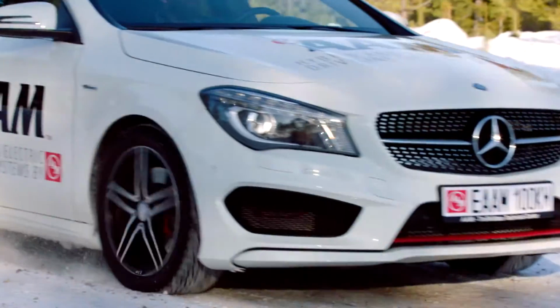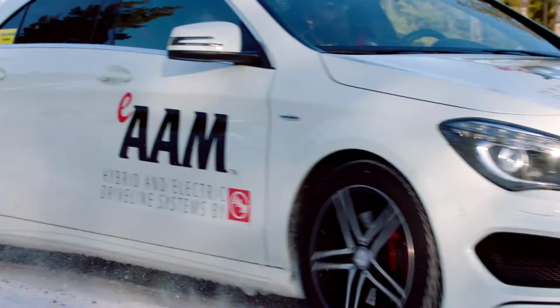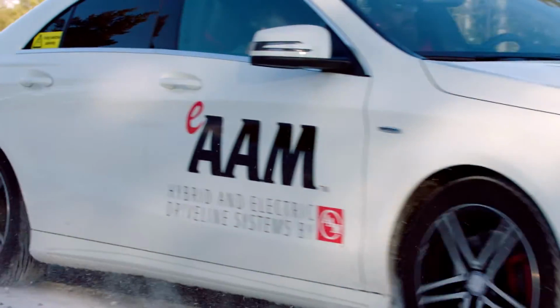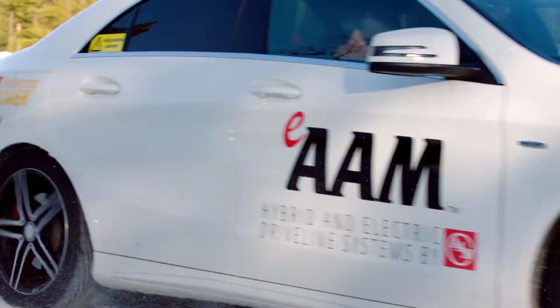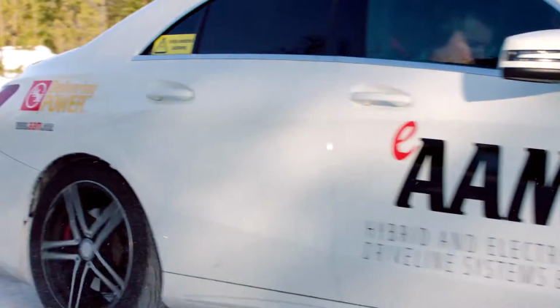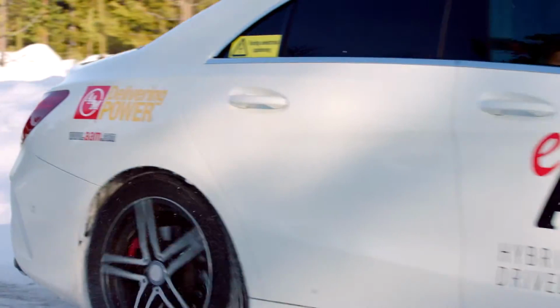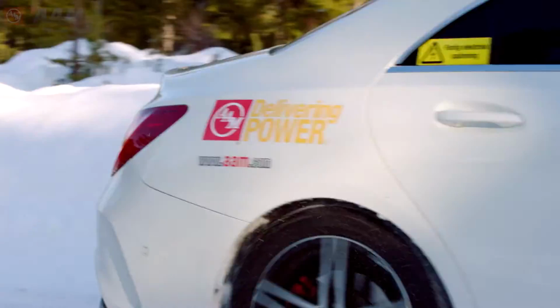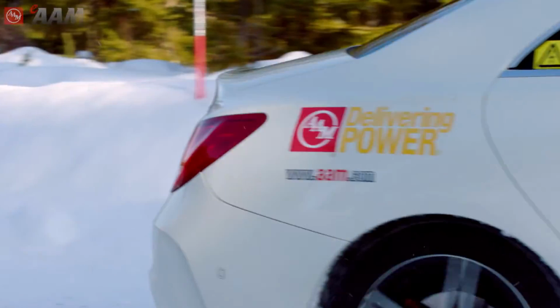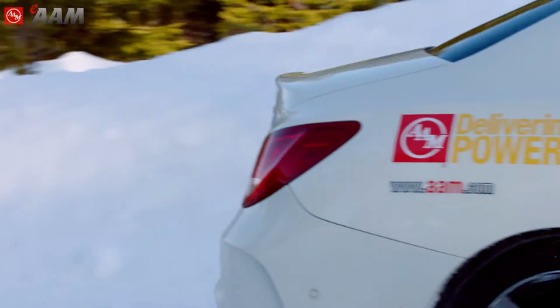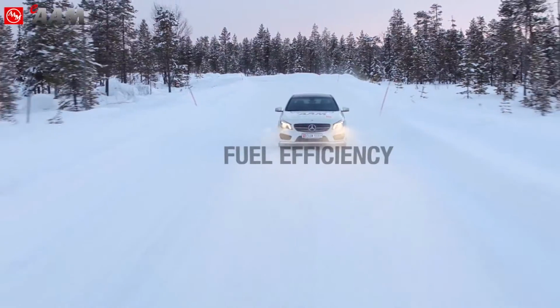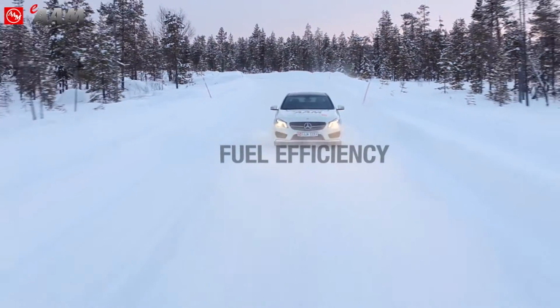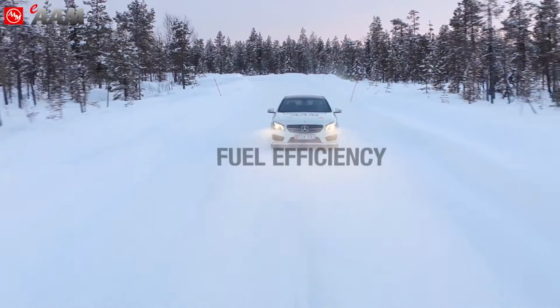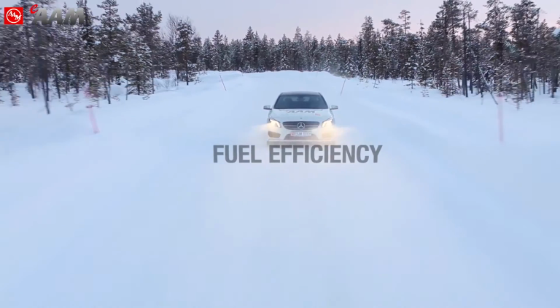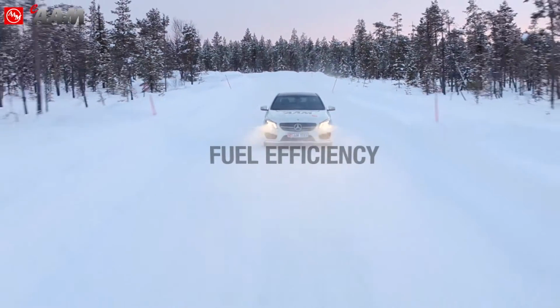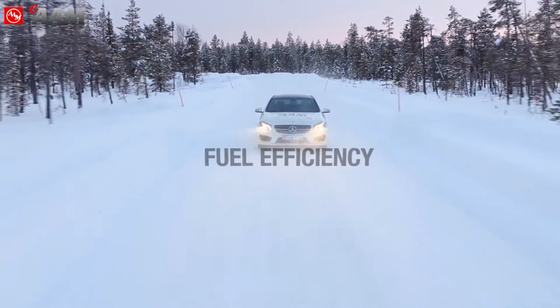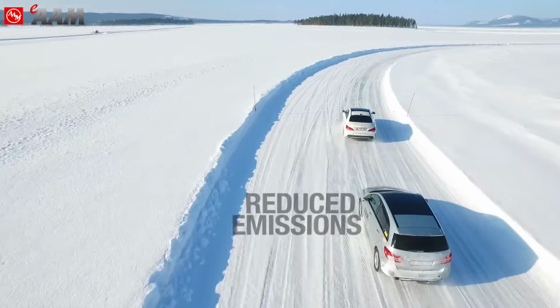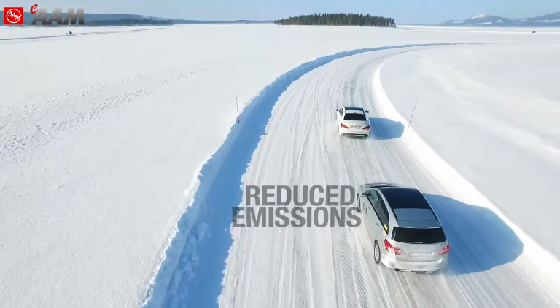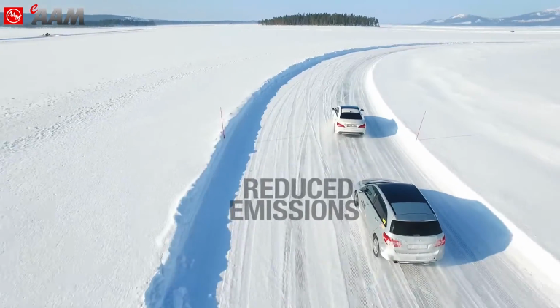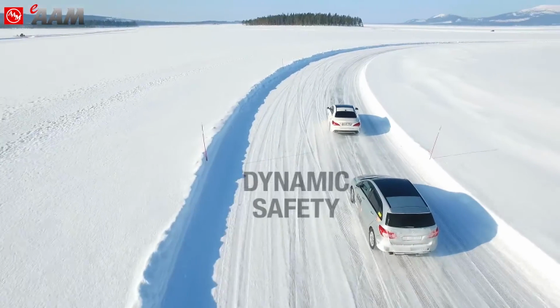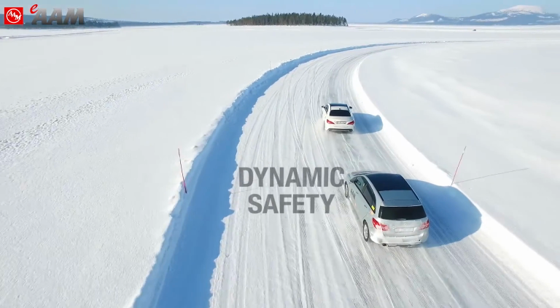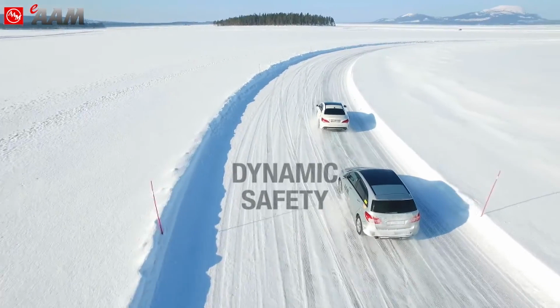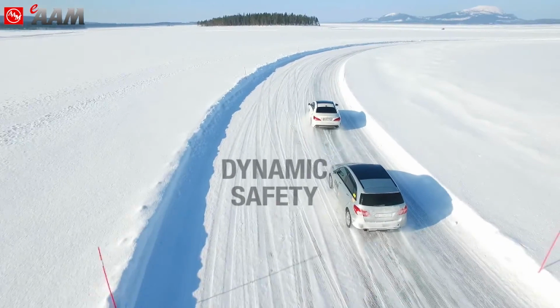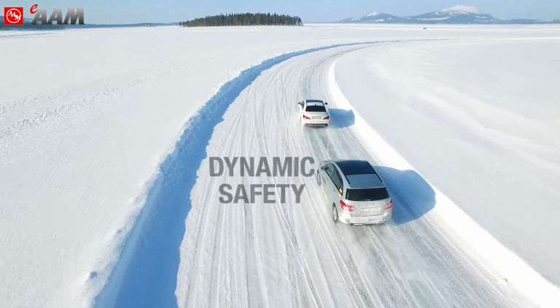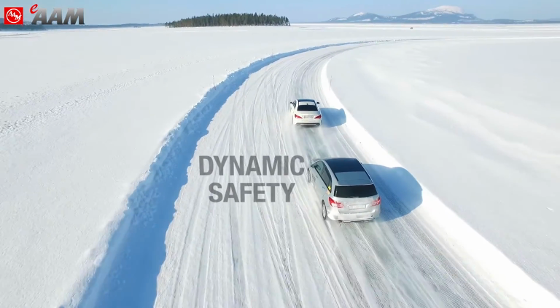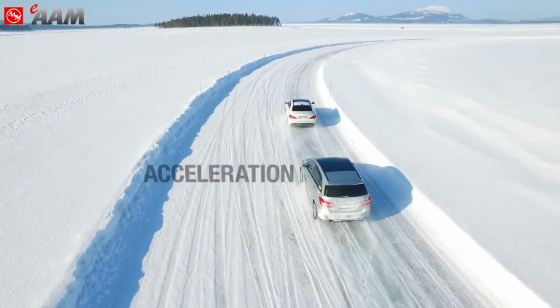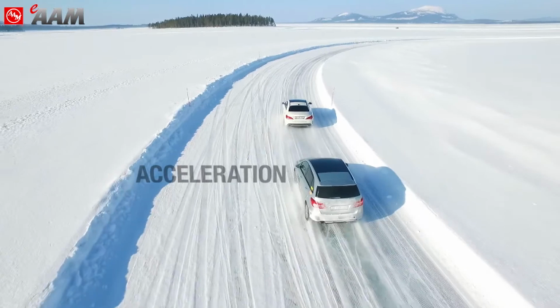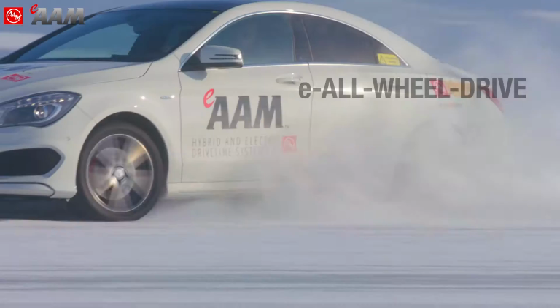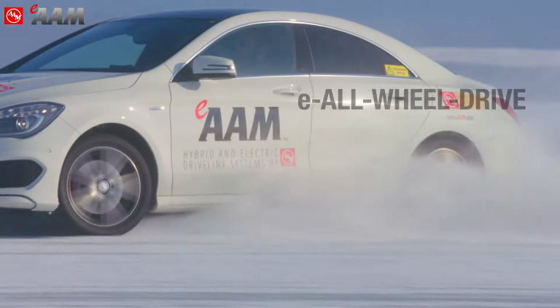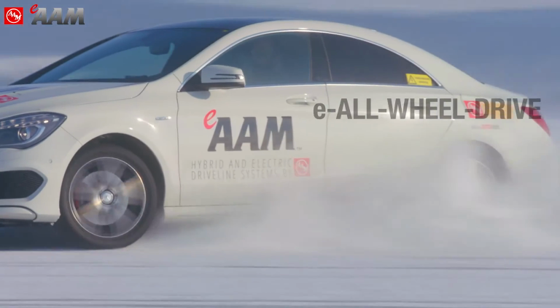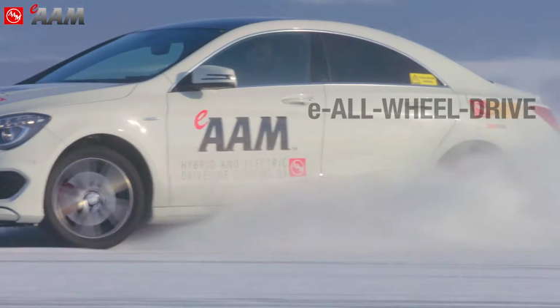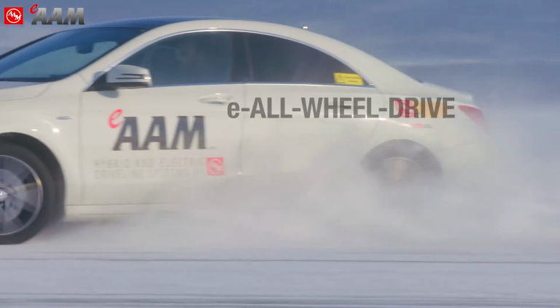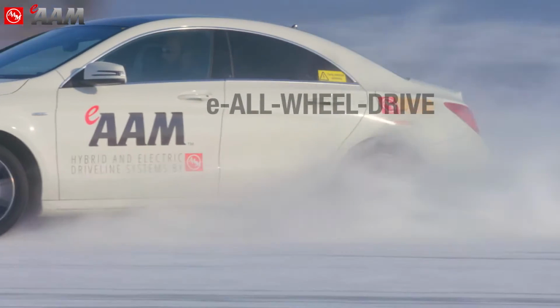E-AAM hybrid and electric driveline systems by AAM deliver fuel efficiency, reduced emissions, and improvements in dynamic safety, acceleration, and E all-wheel drive.